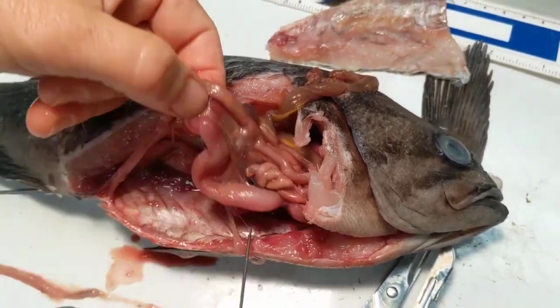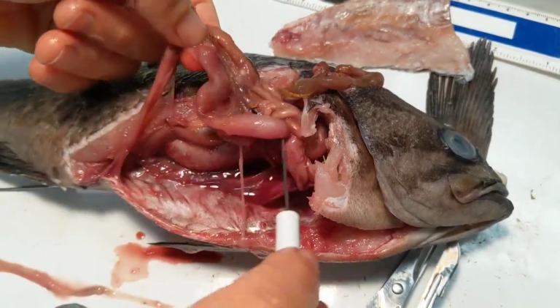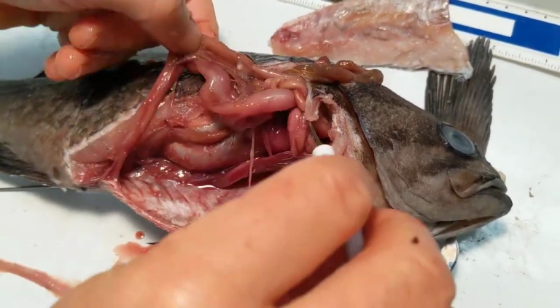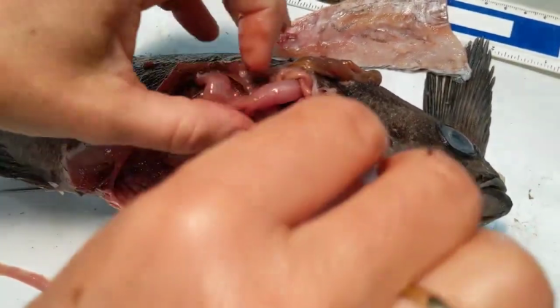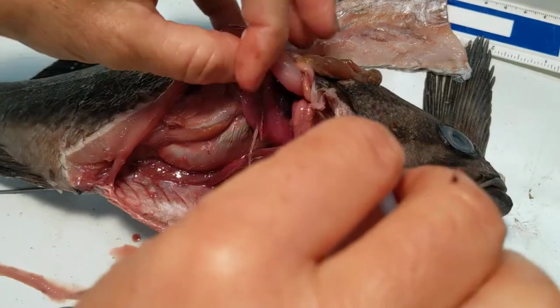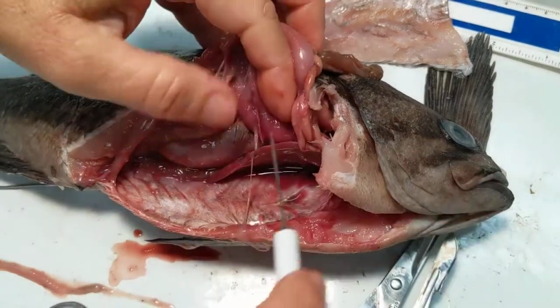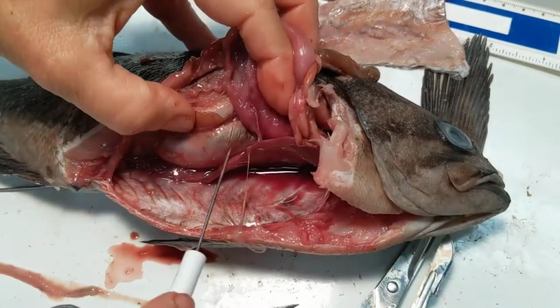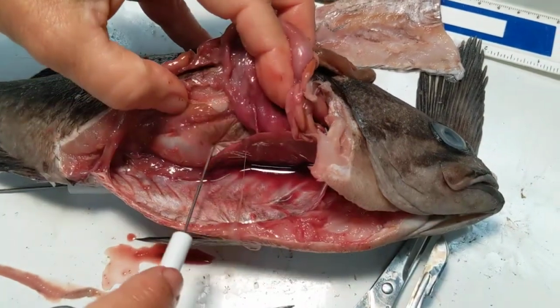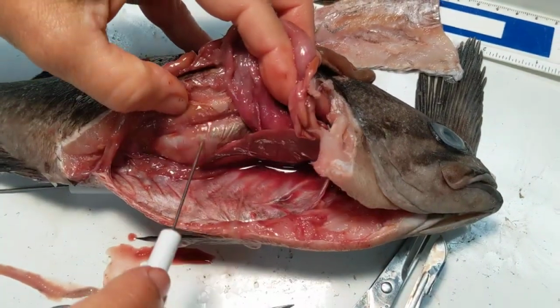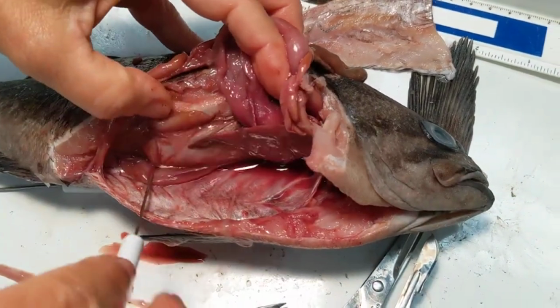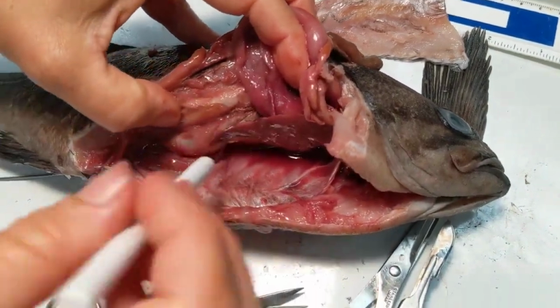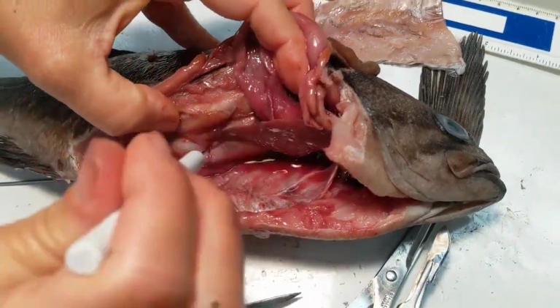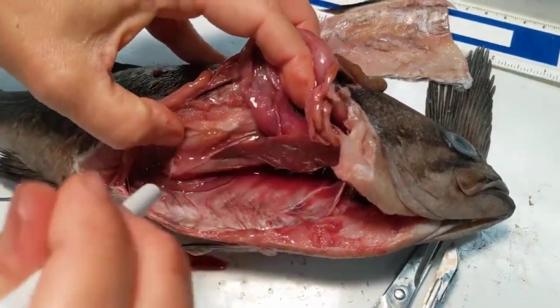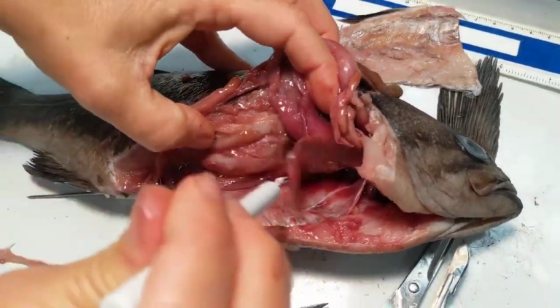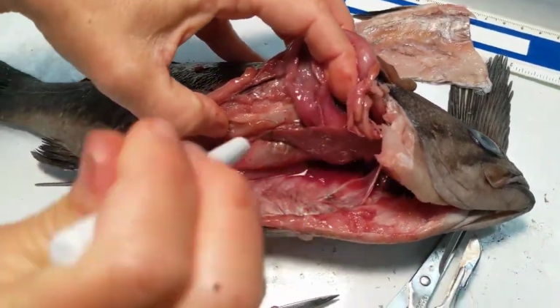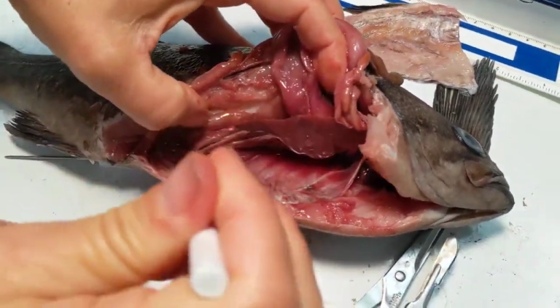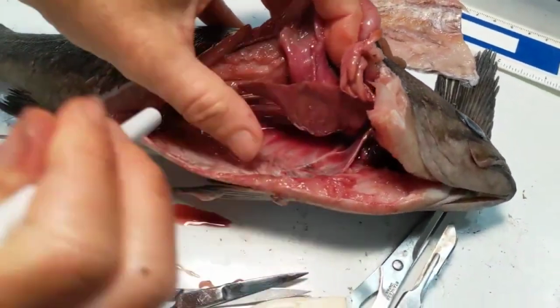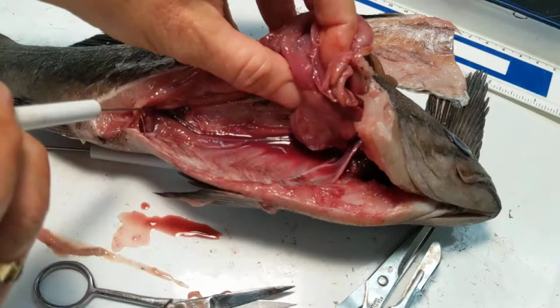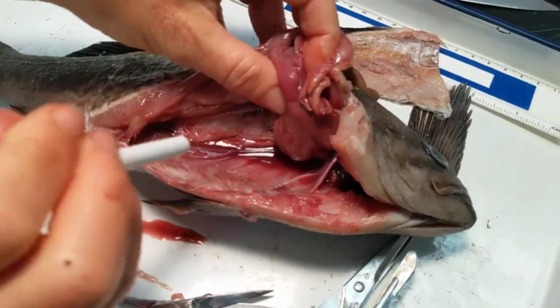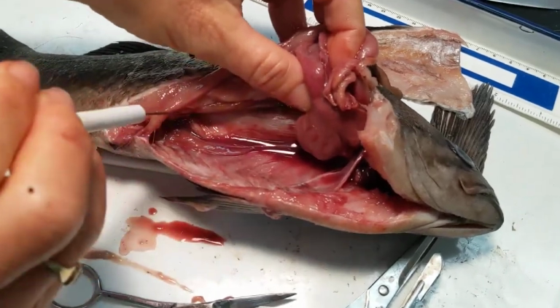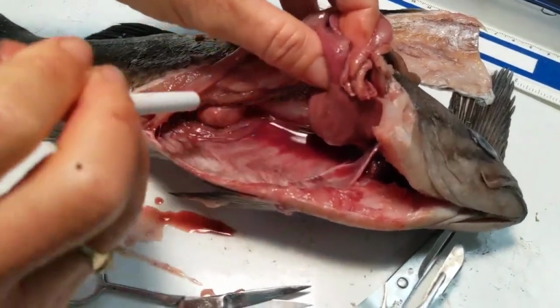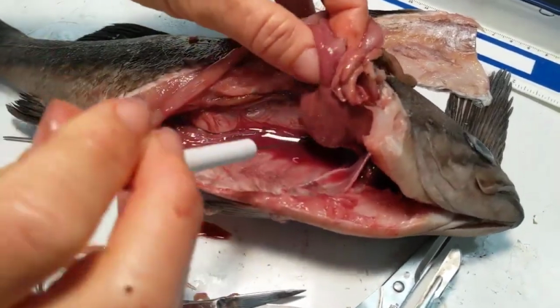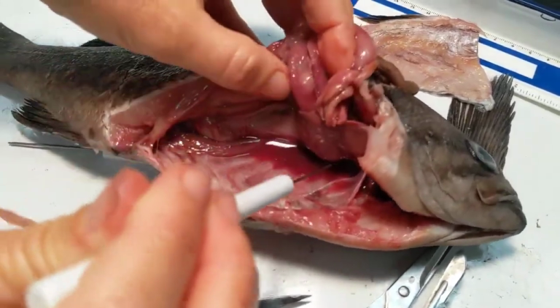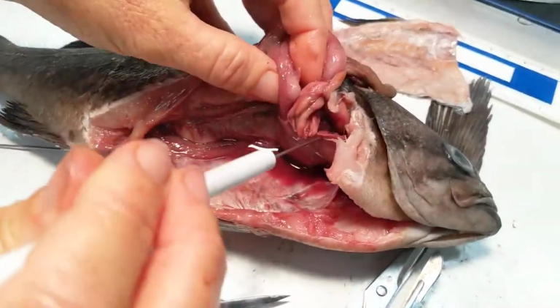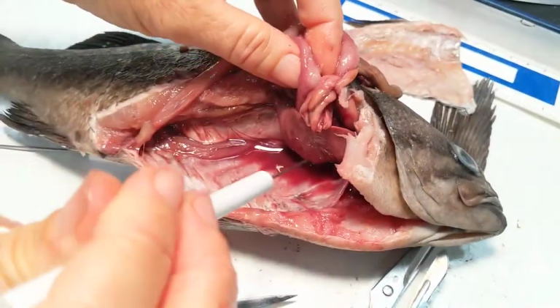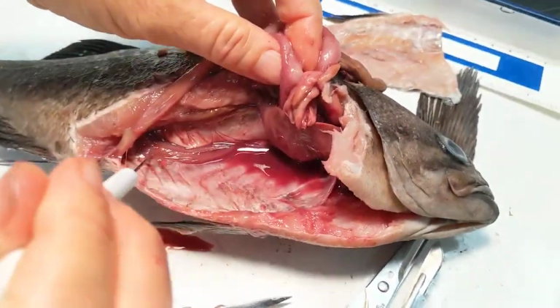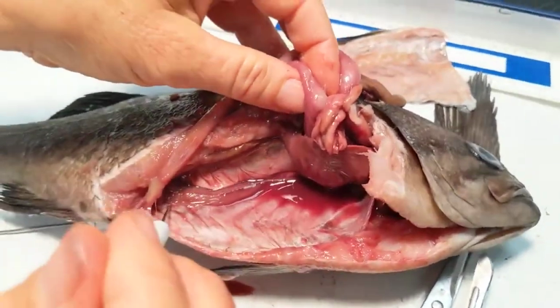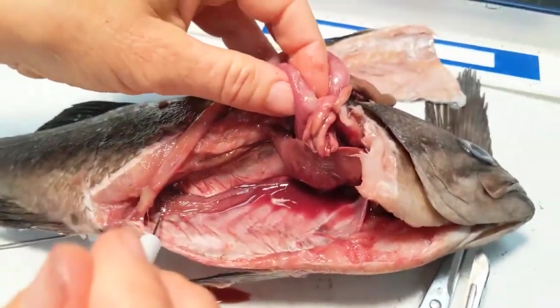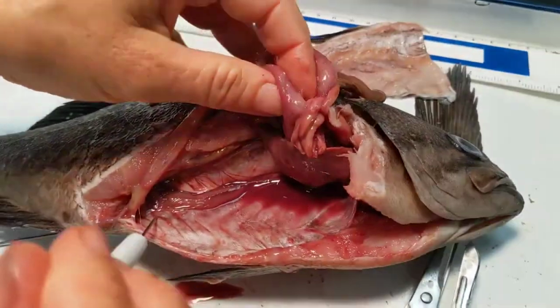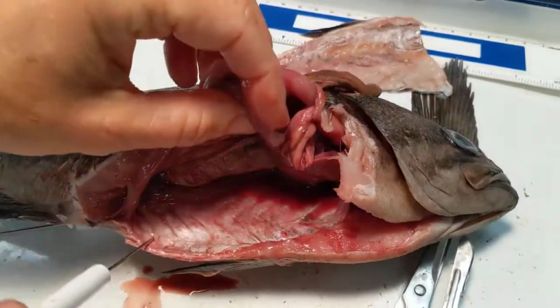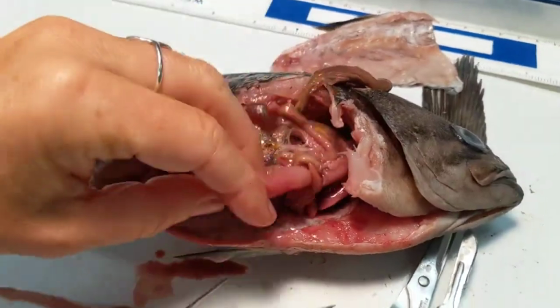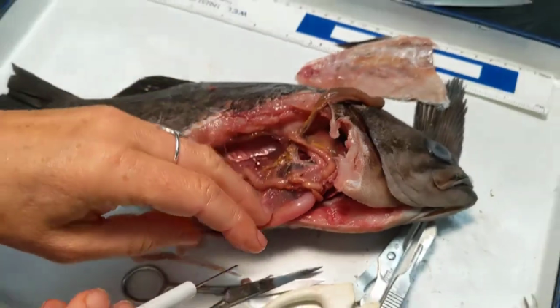And what else might we want to see? We can still see the swim bladder blown up. I think that's about it for now.